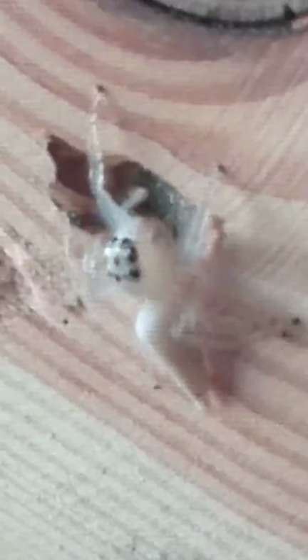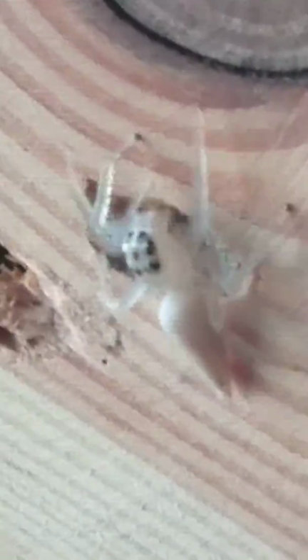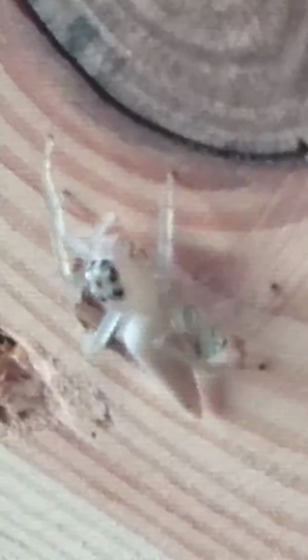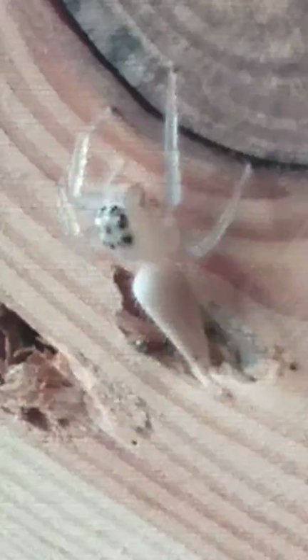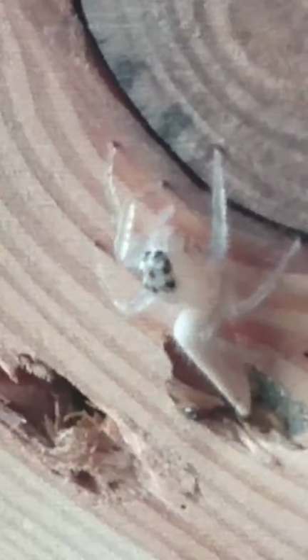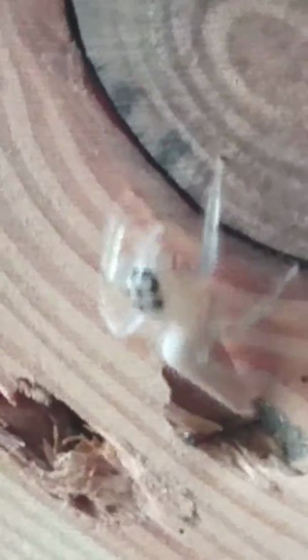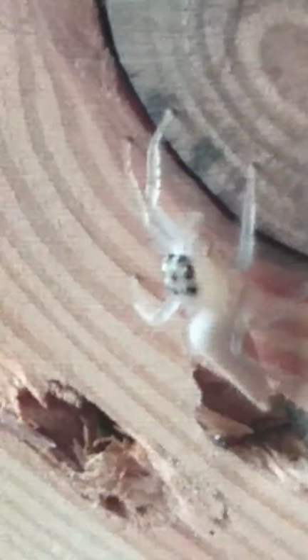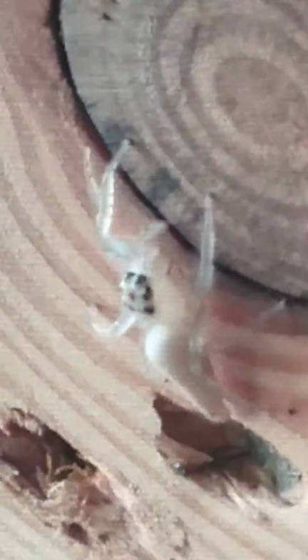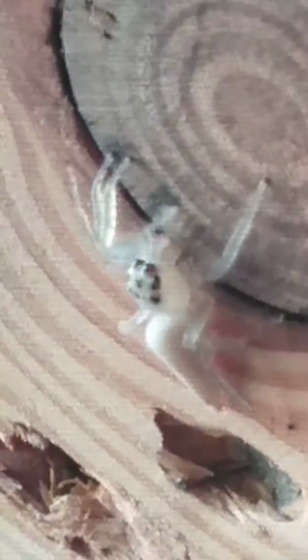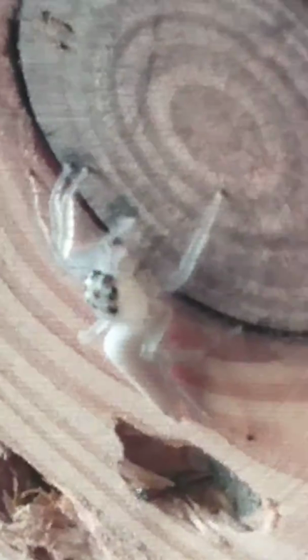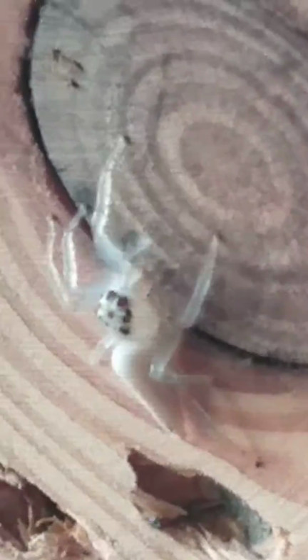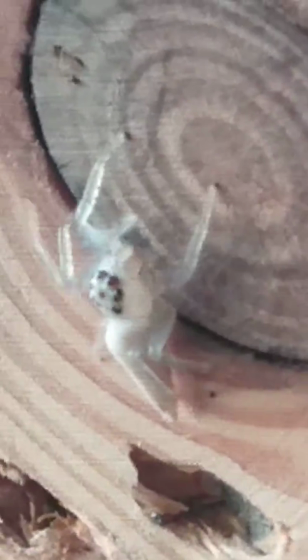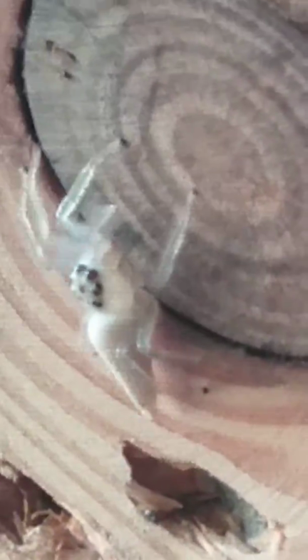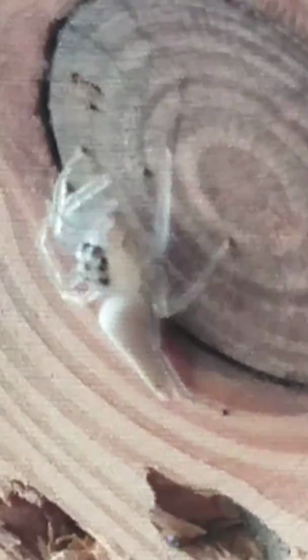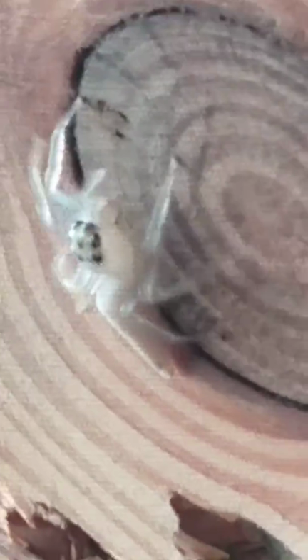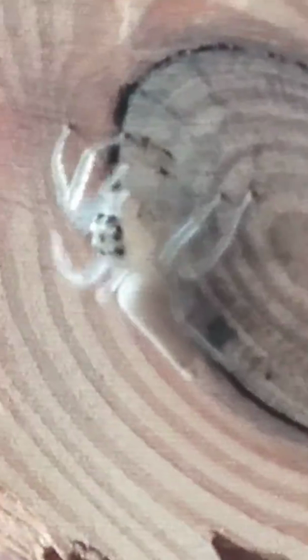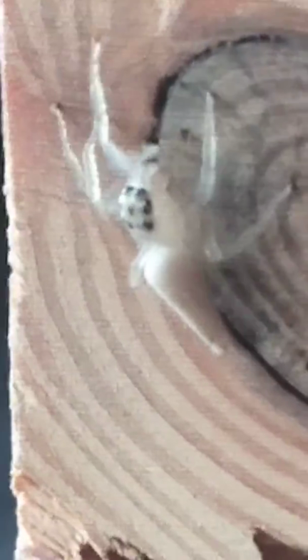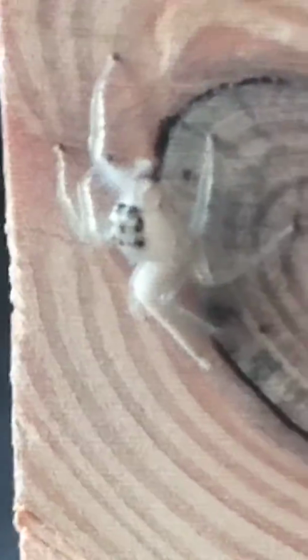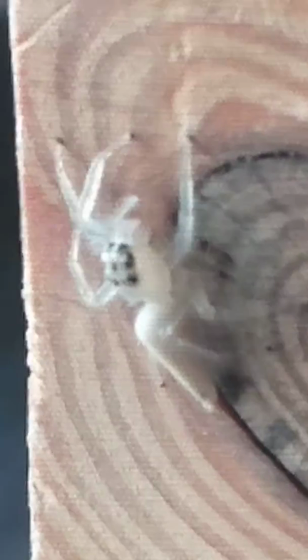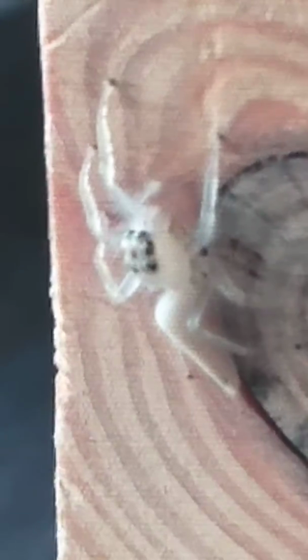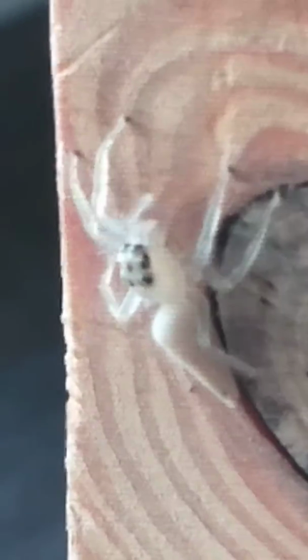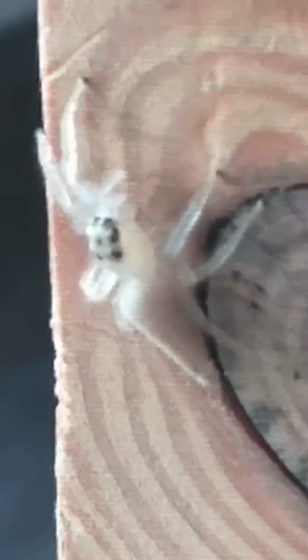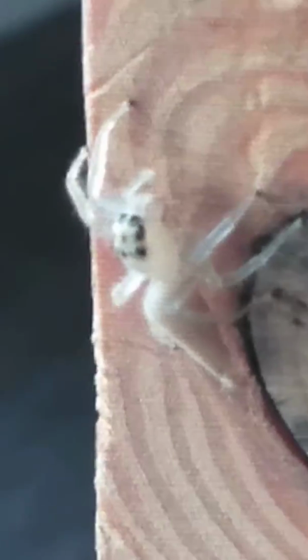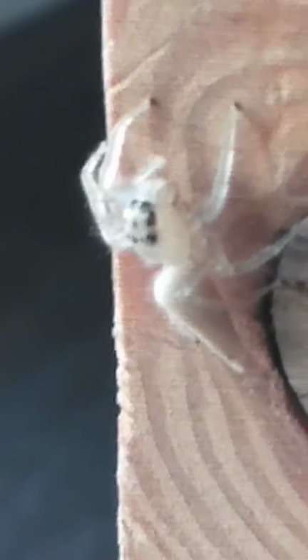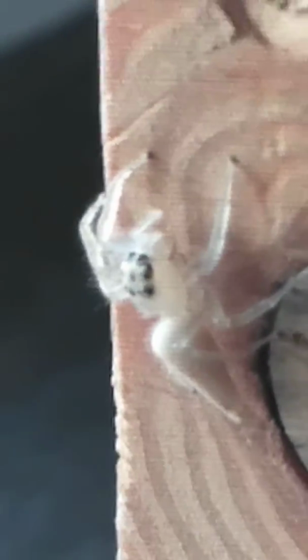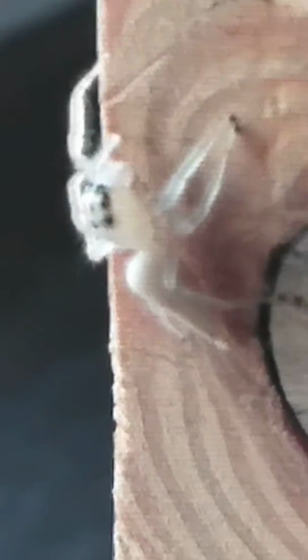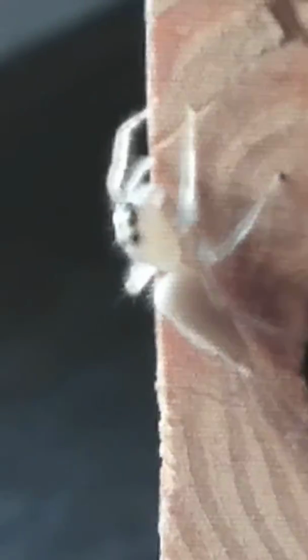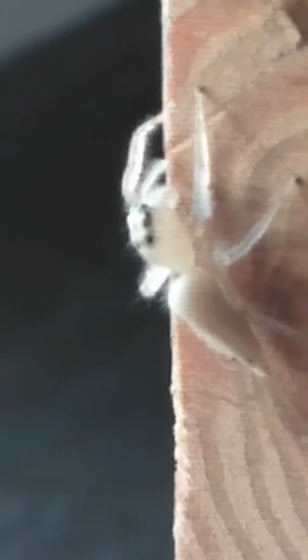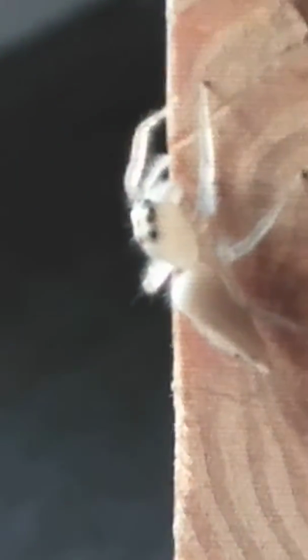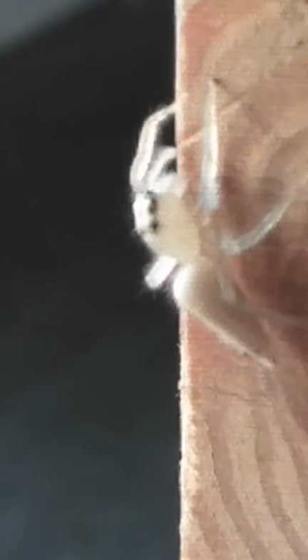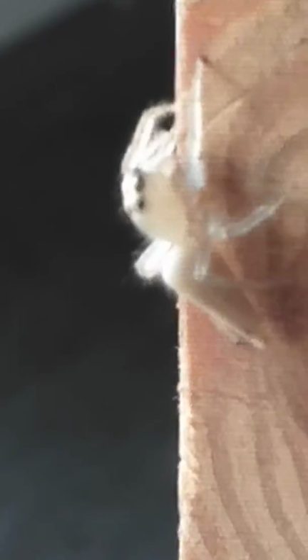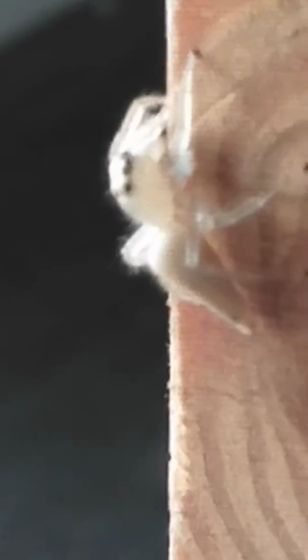They come in all different colors, they have all different color eyes — green, blue, red. I've never seen a white one or a red one like this before, it's the first one.